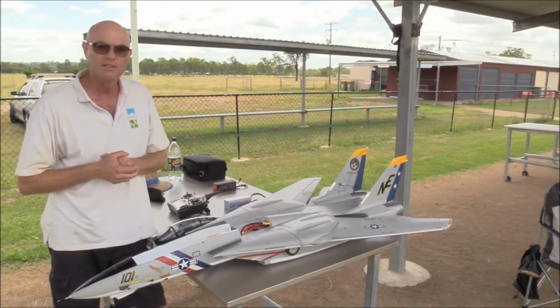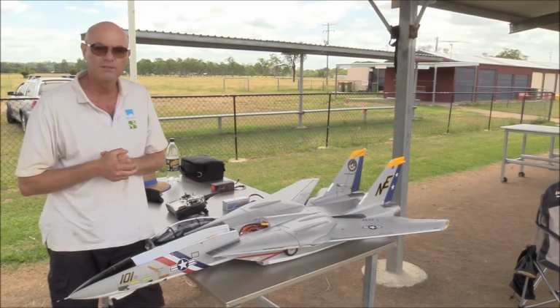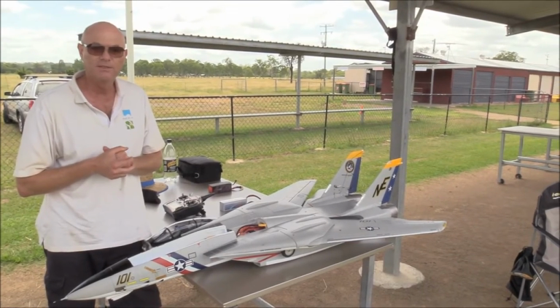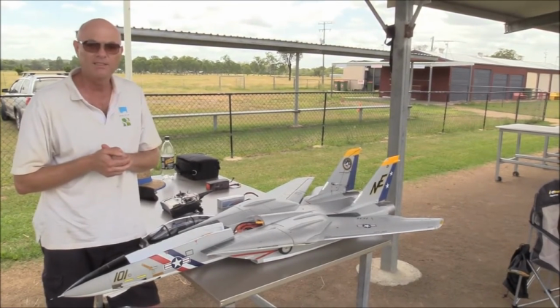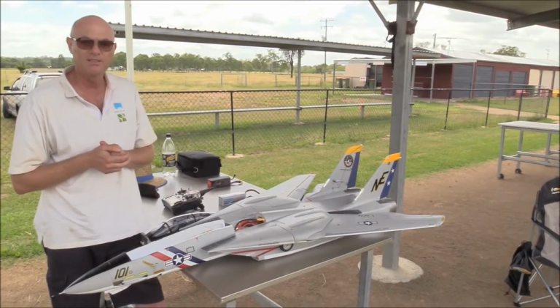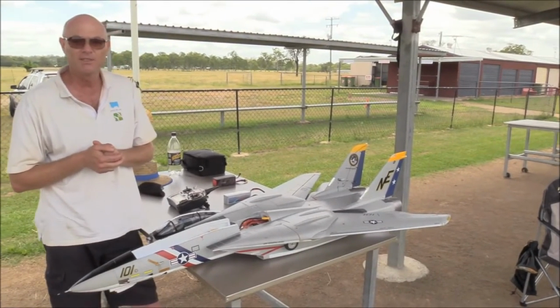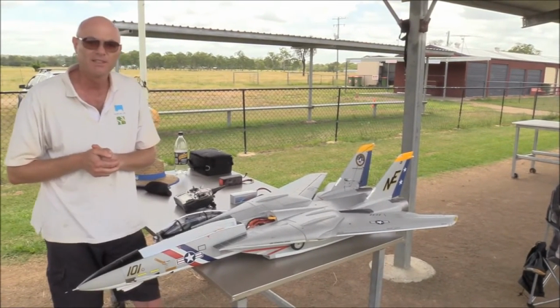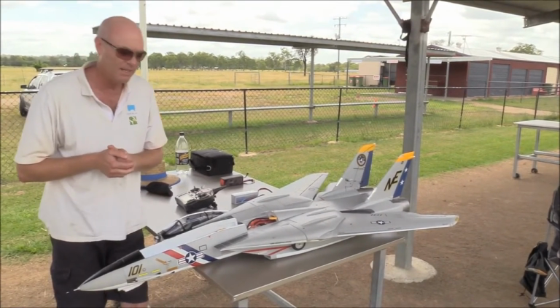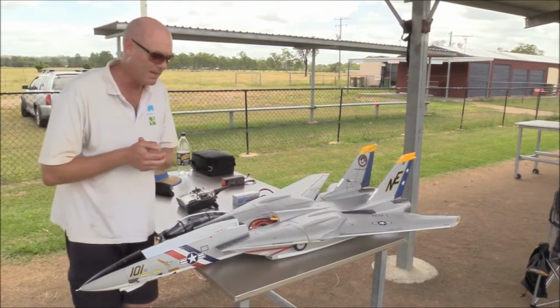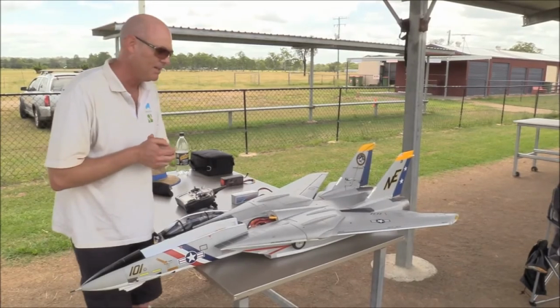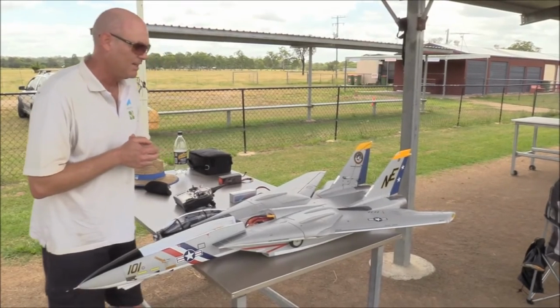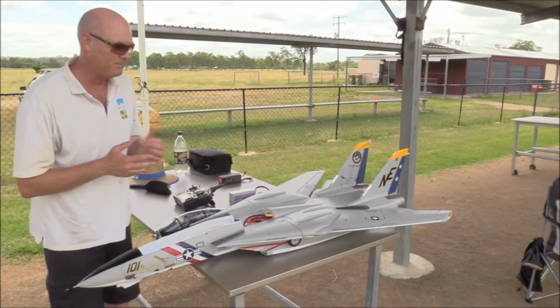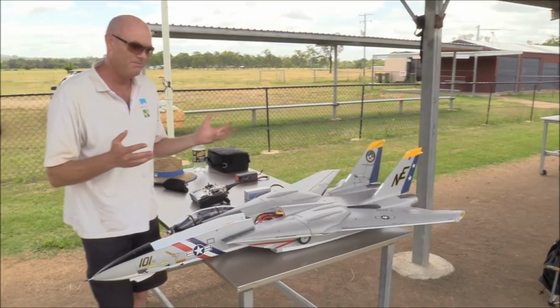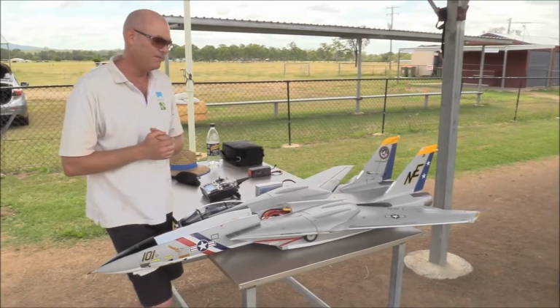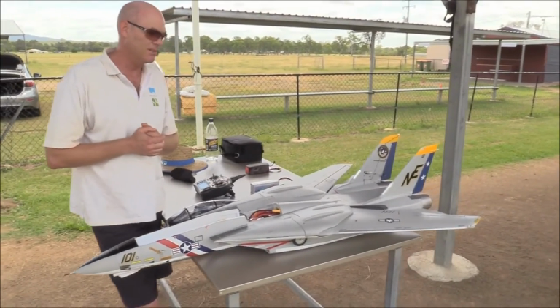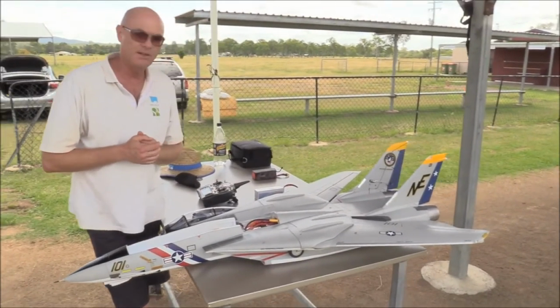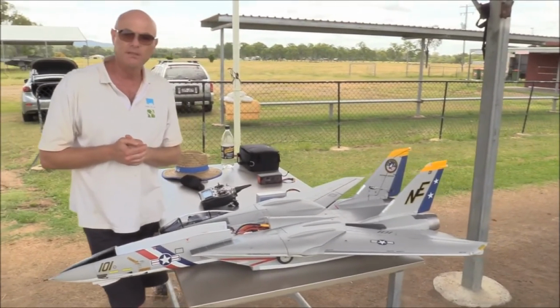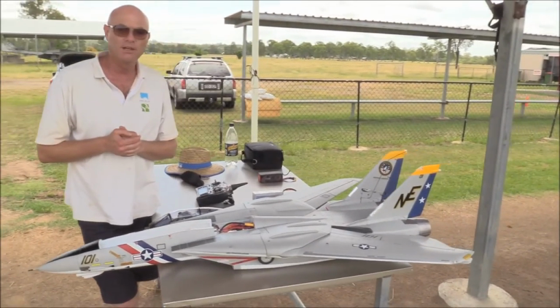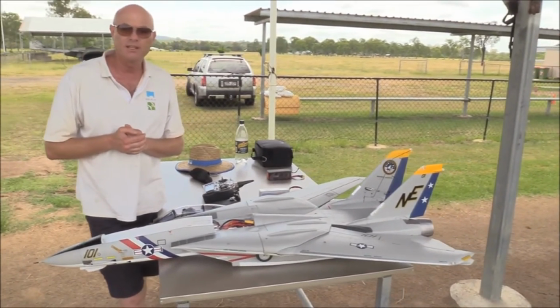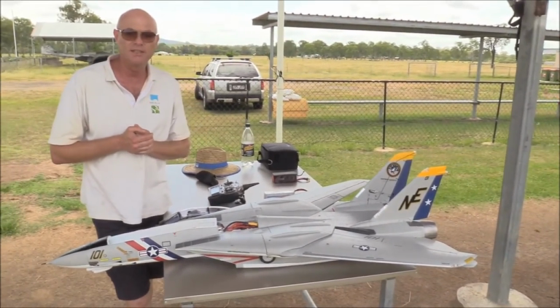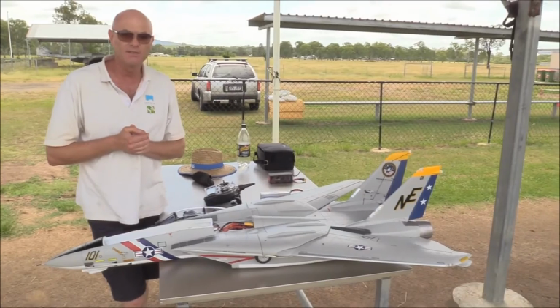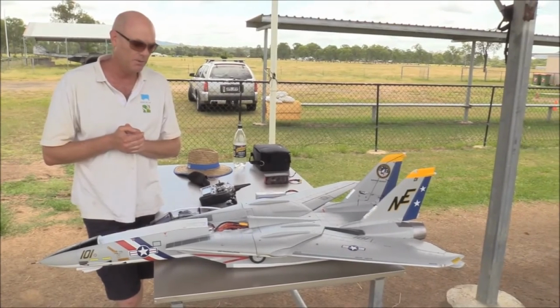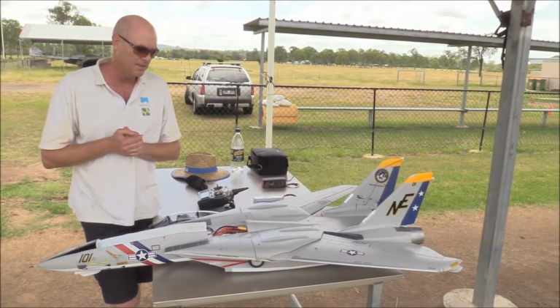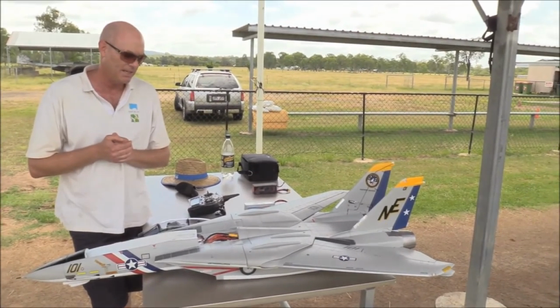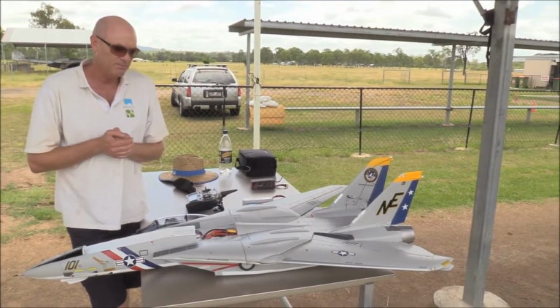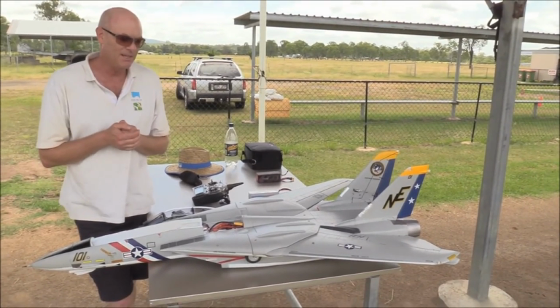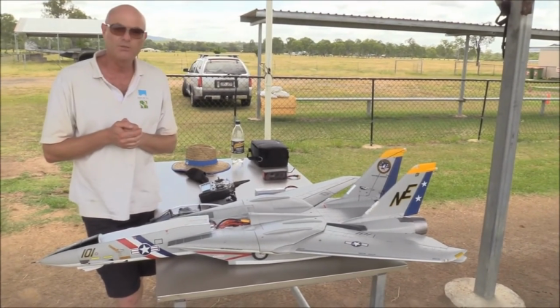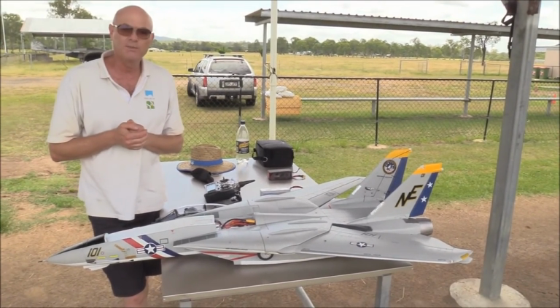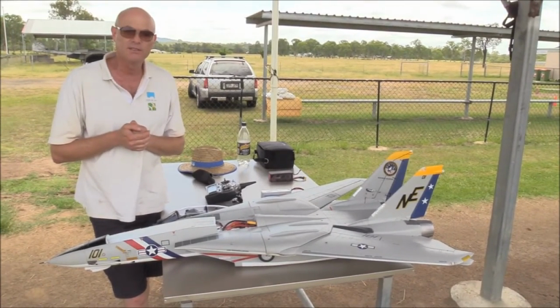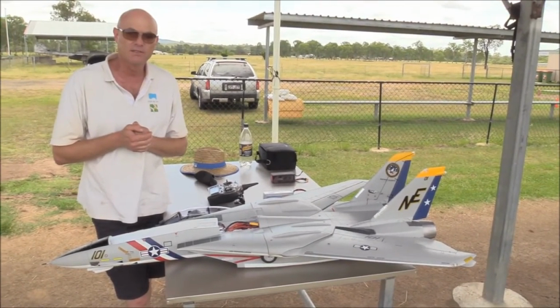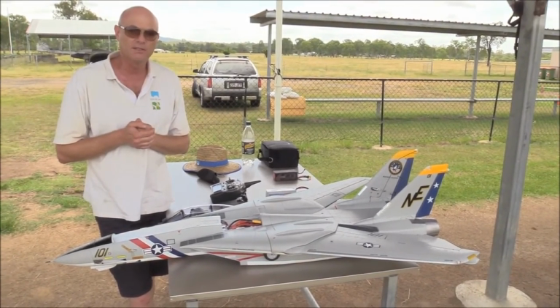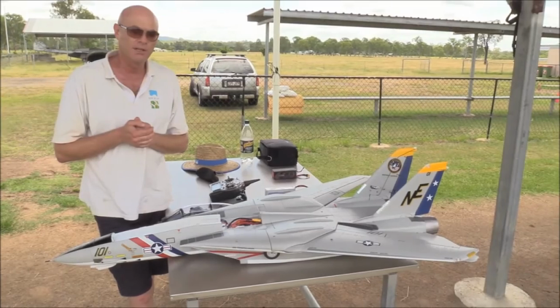I'm just waiting for a few little parts to turn up so I can allow that to happen. I find it's got a great flight envelope — slow, fast — it does everything really well, and it's just managing that extra weight, I suppose, is what catches a lot of people out.